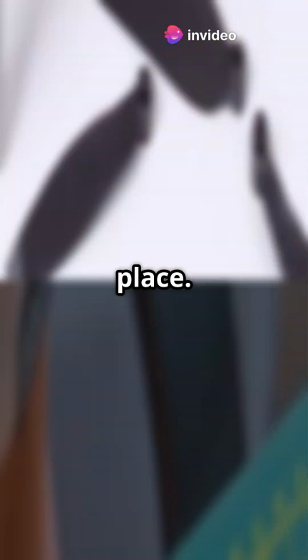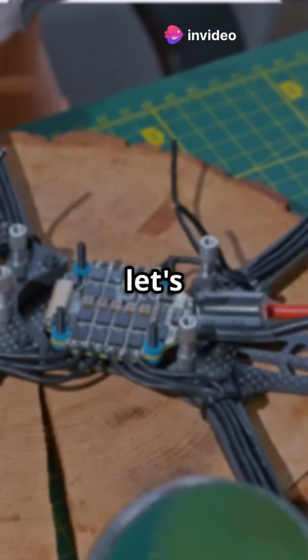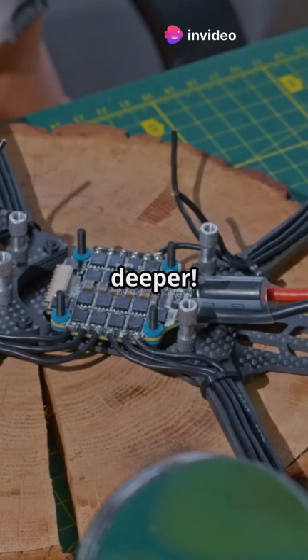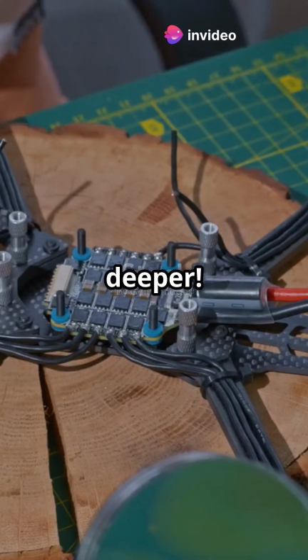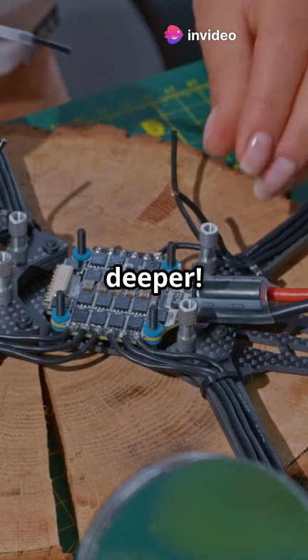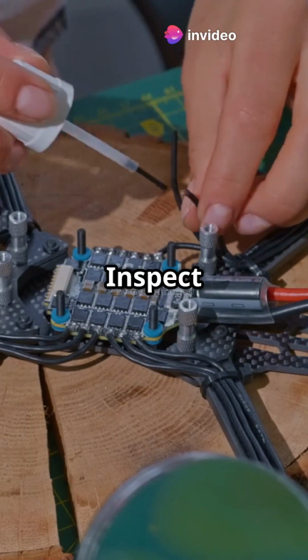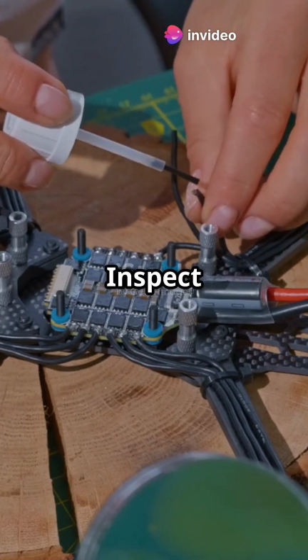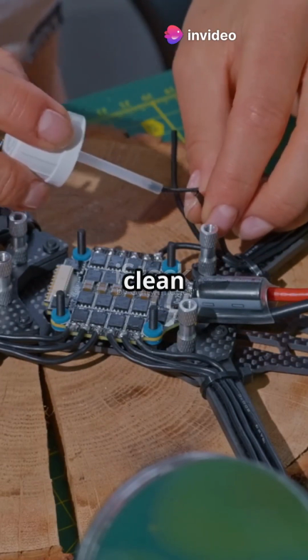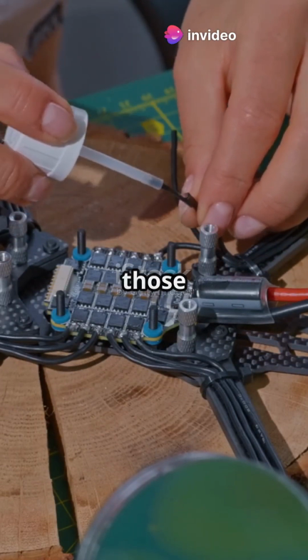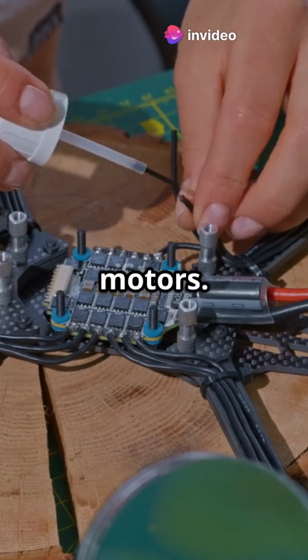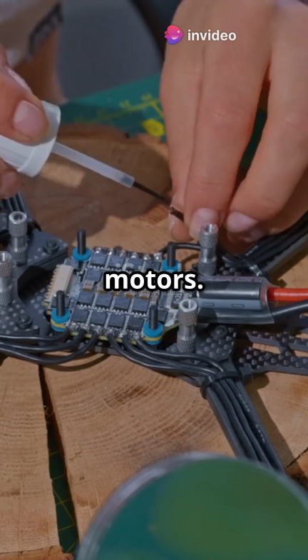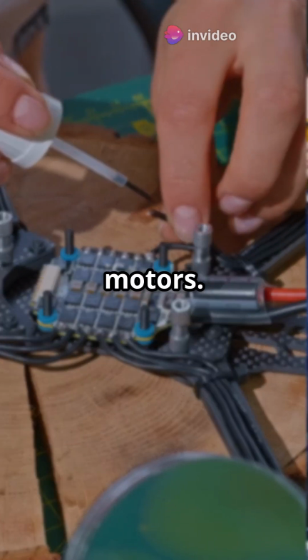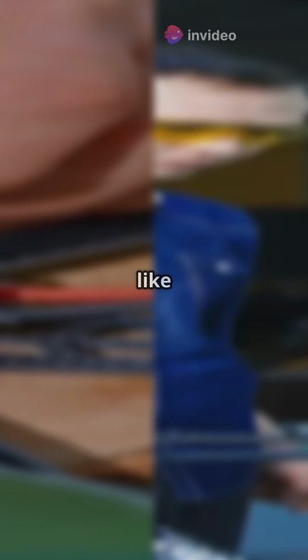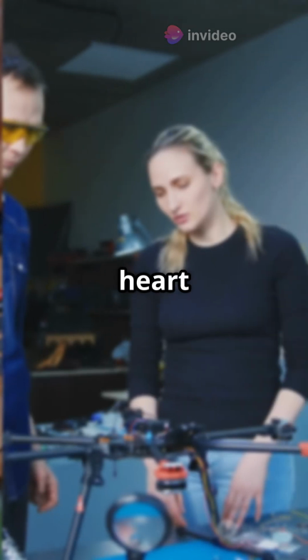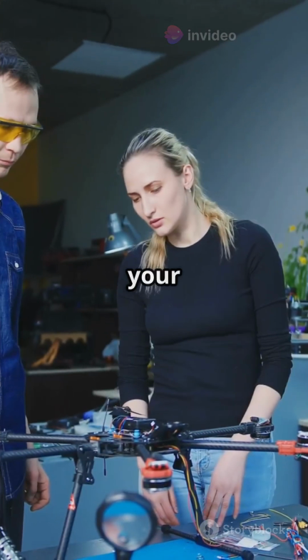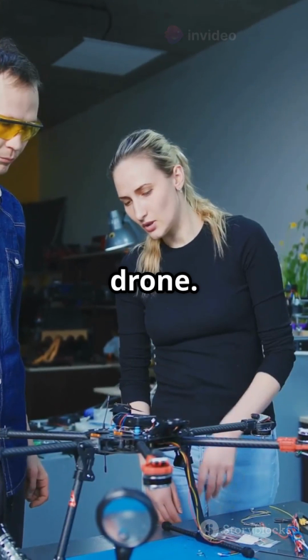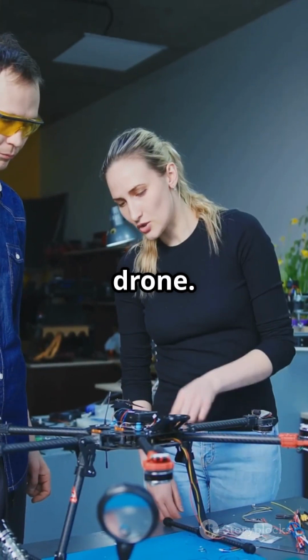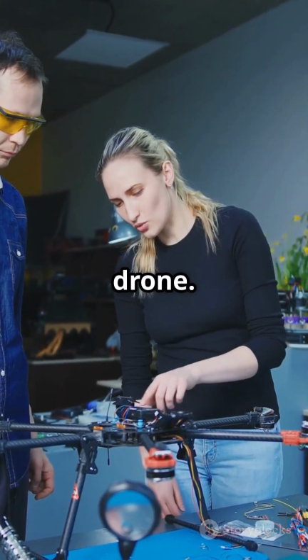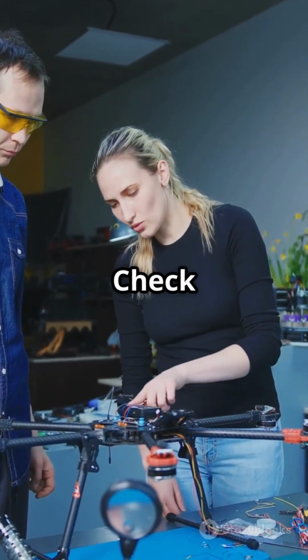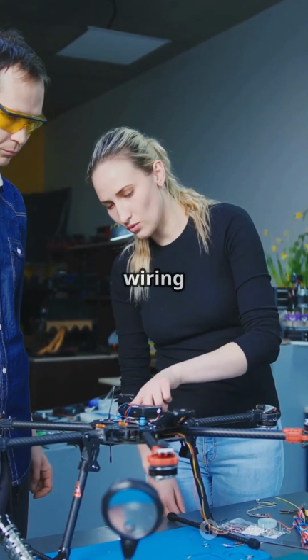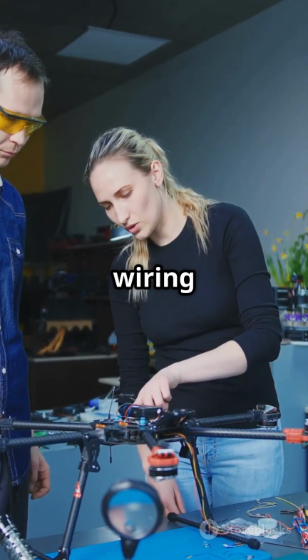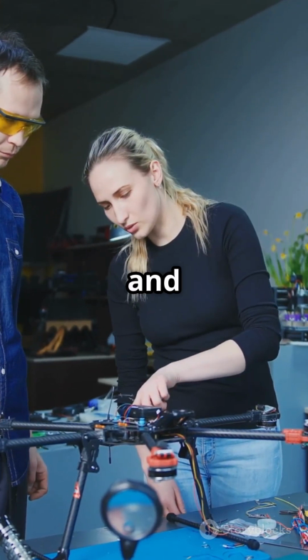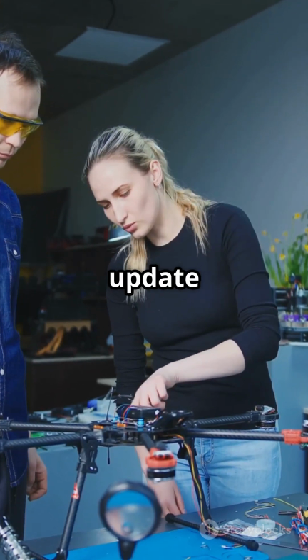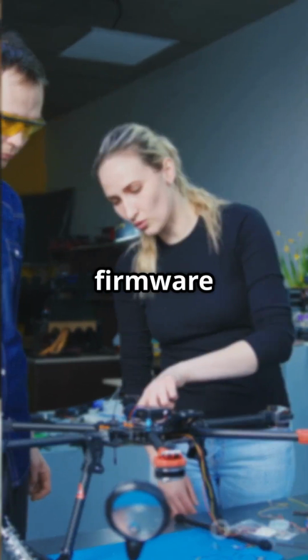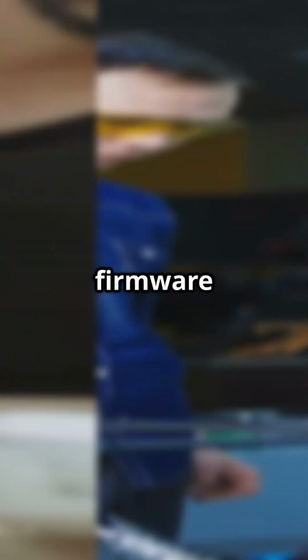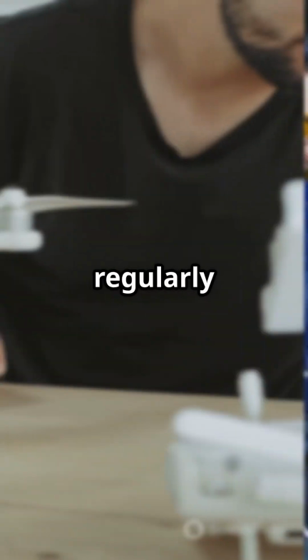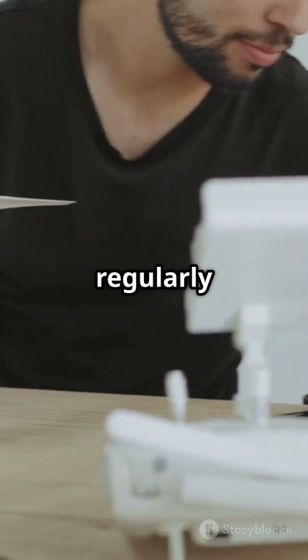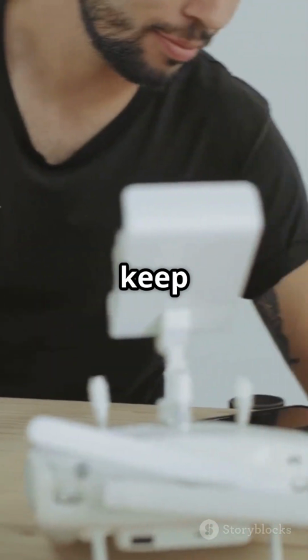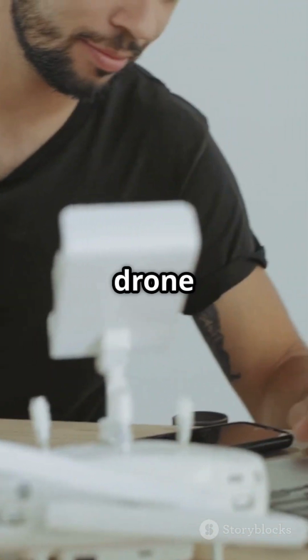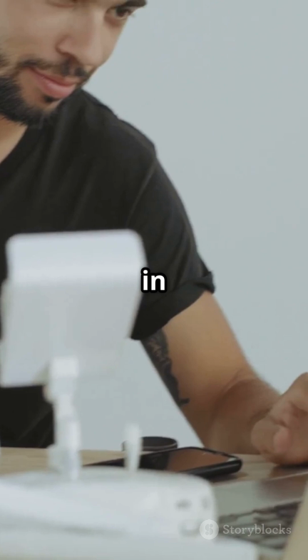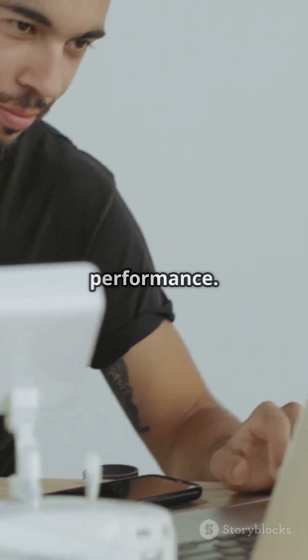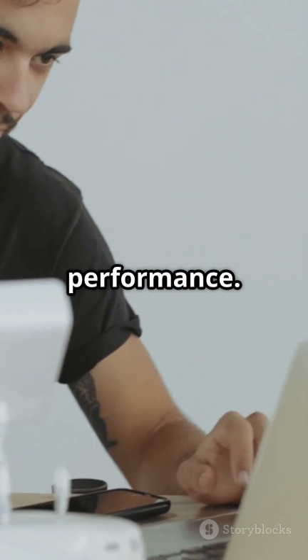Now let's go deeper. Inspect and clean those motors — they're like the heart of your drone. Check the wiring and update your firmware regularly to keep your drone in peak performance.